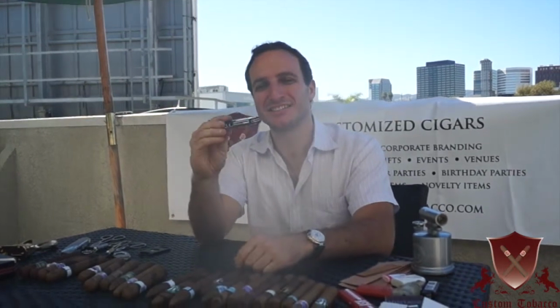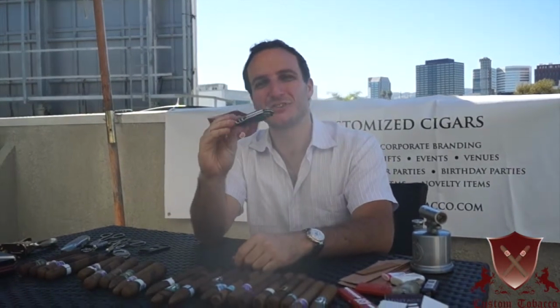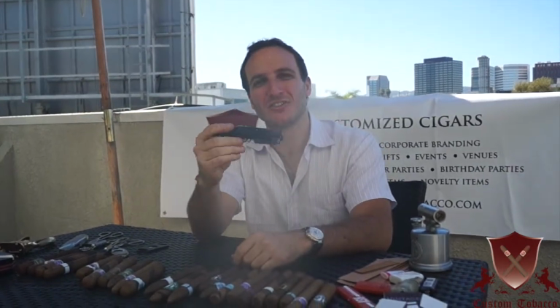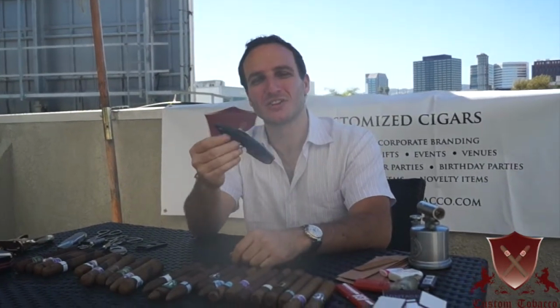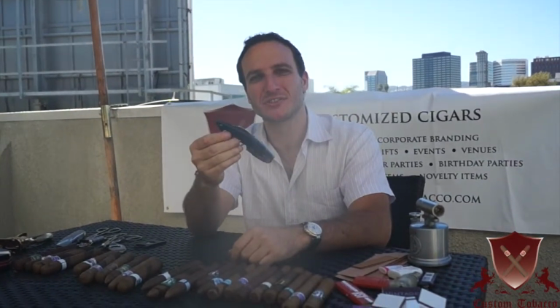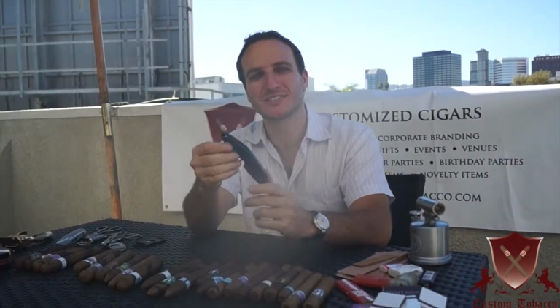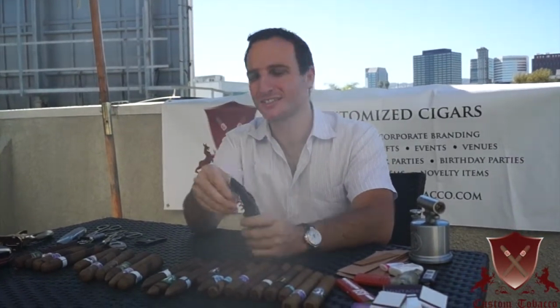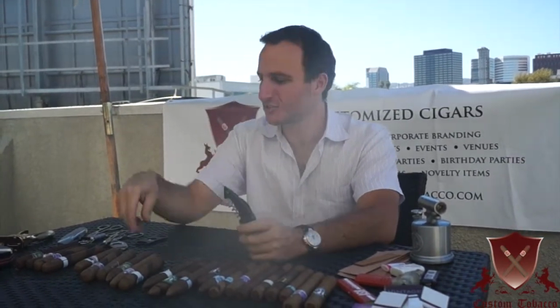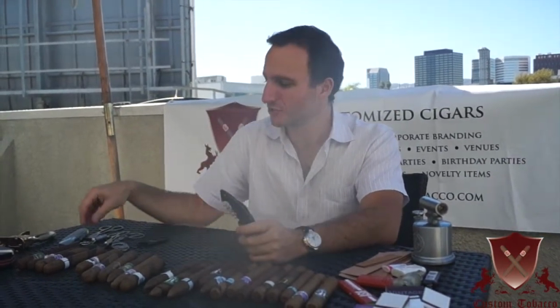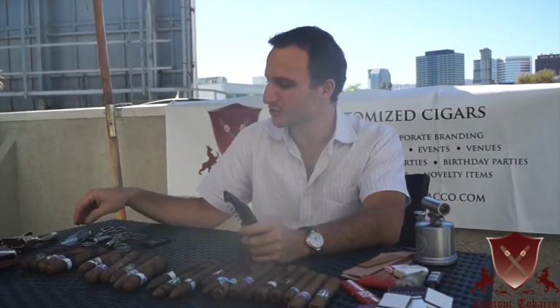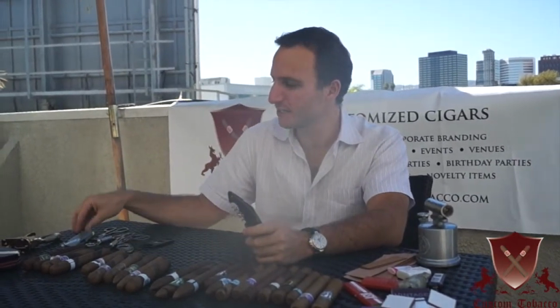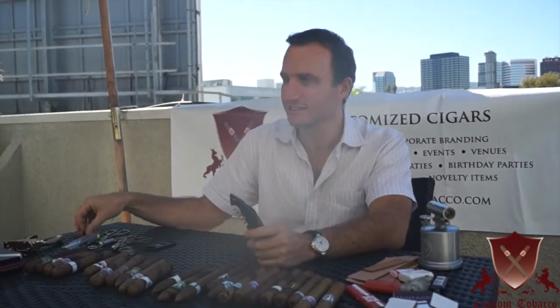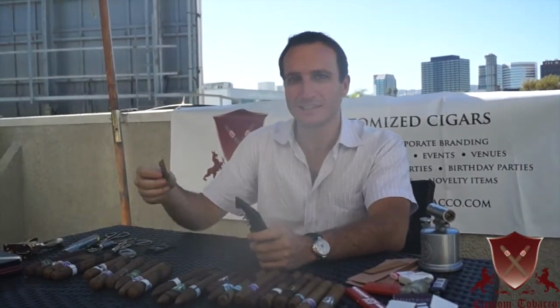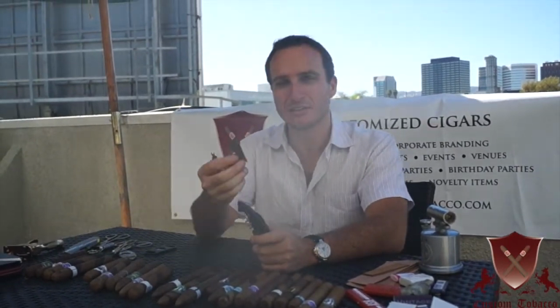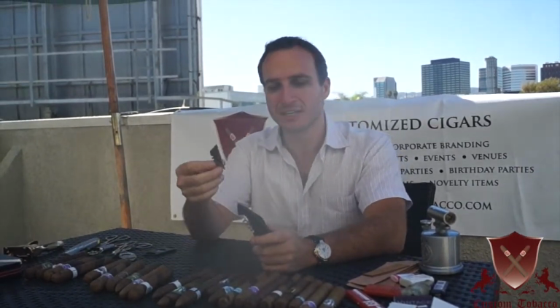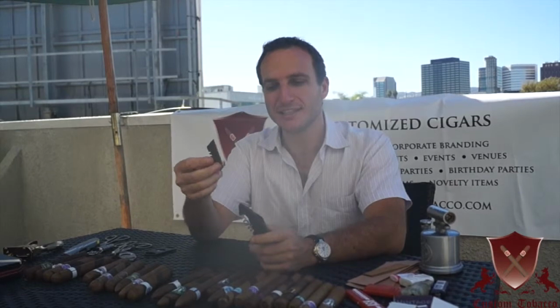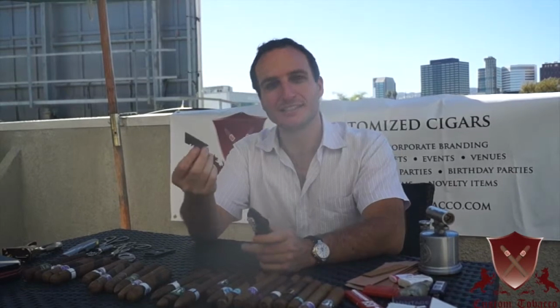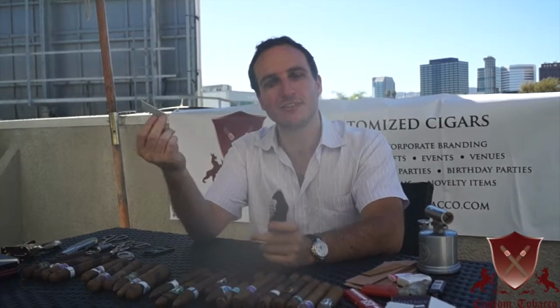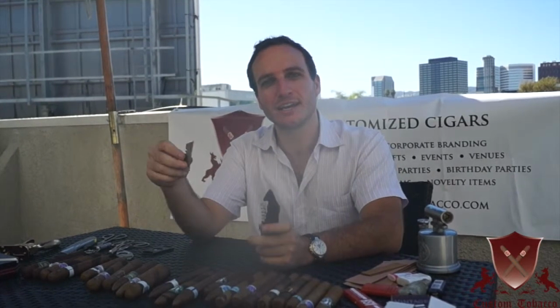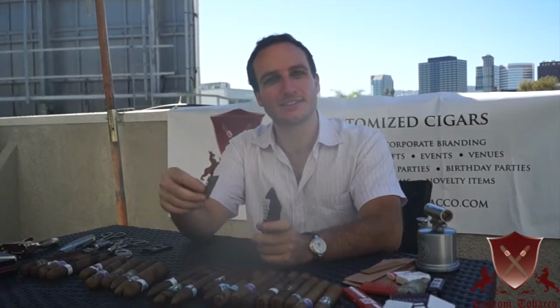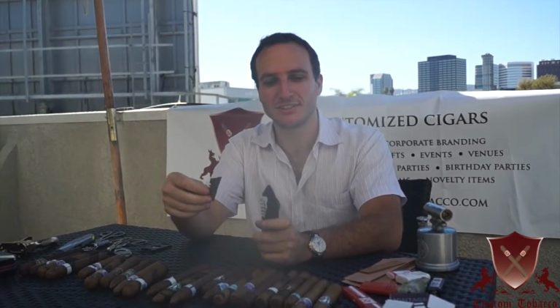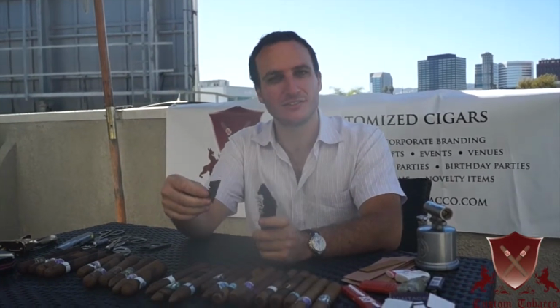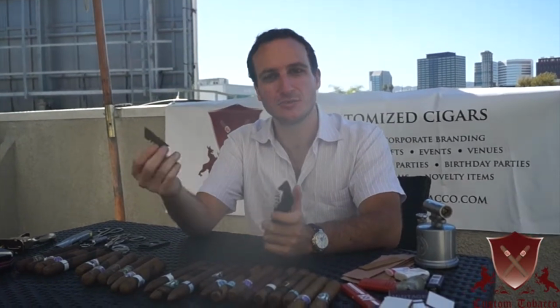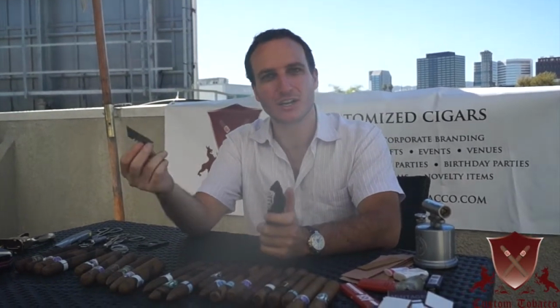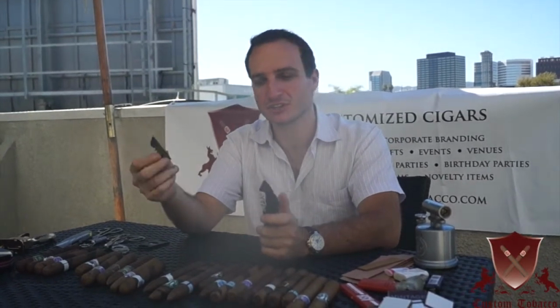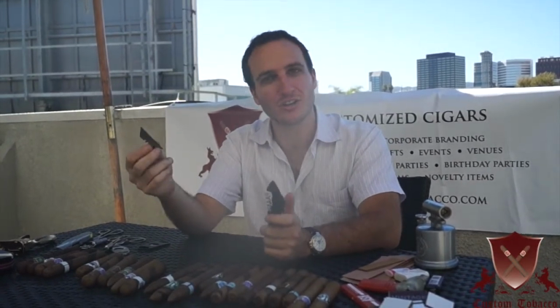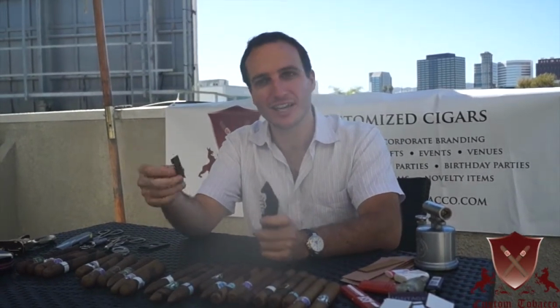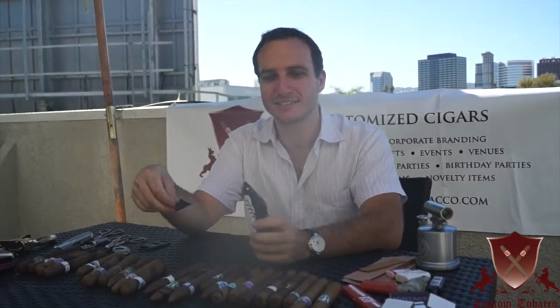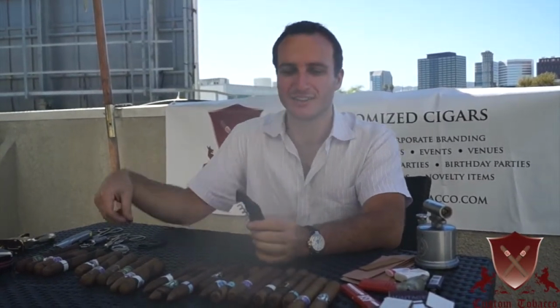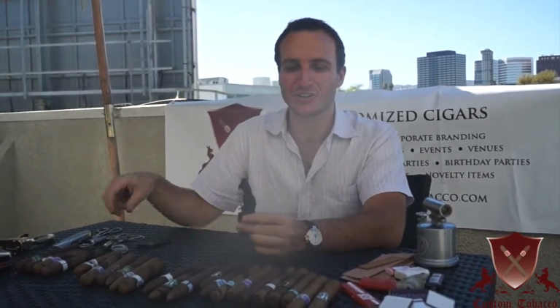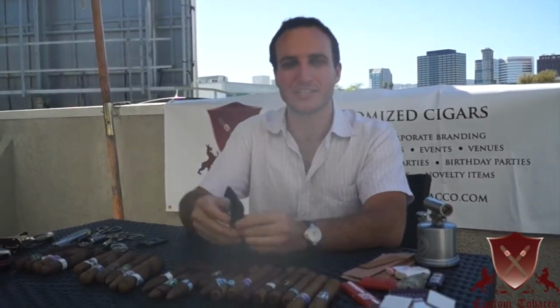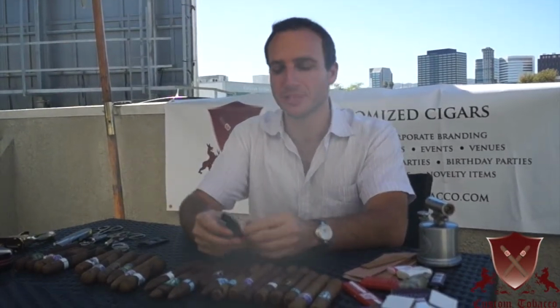Continuing along our series — I showed you a razor blade. Really the idea is, any way you want to cut your cigar, you can. All you need is a blade.